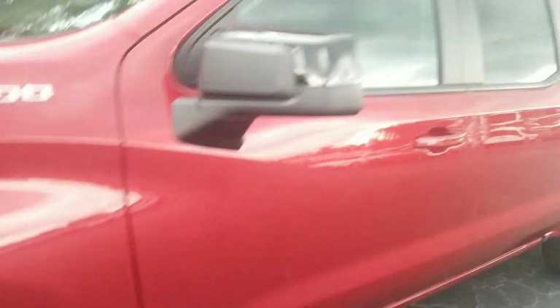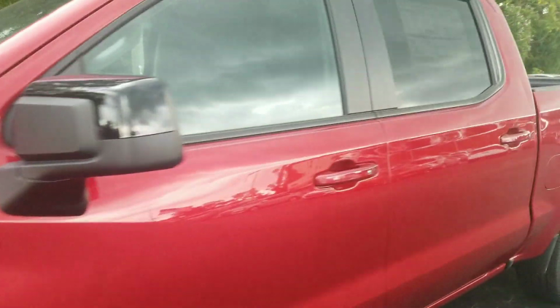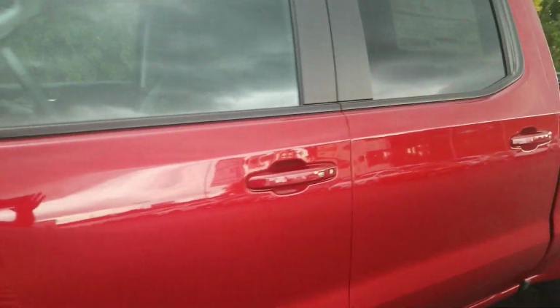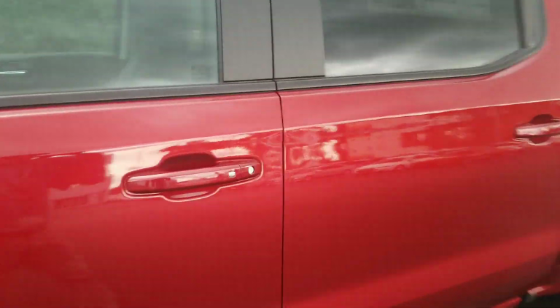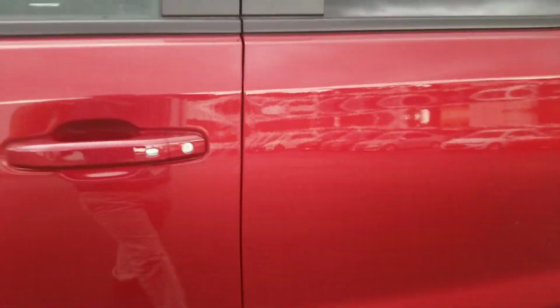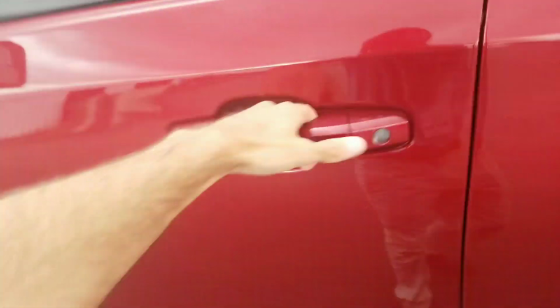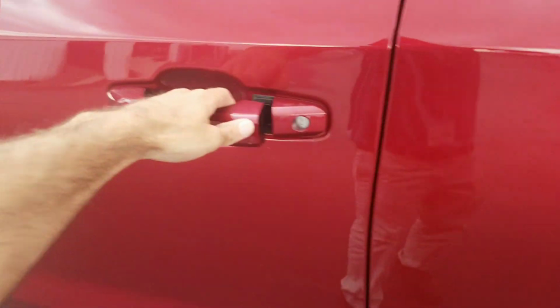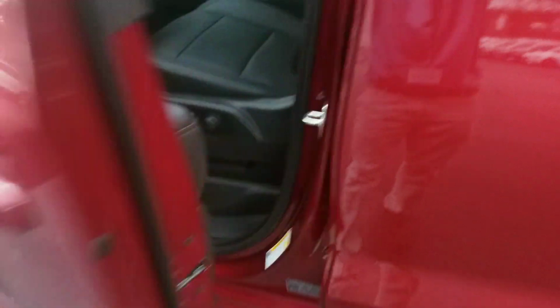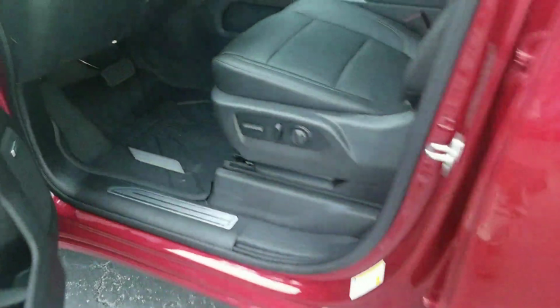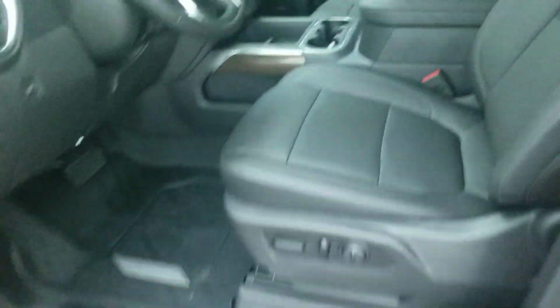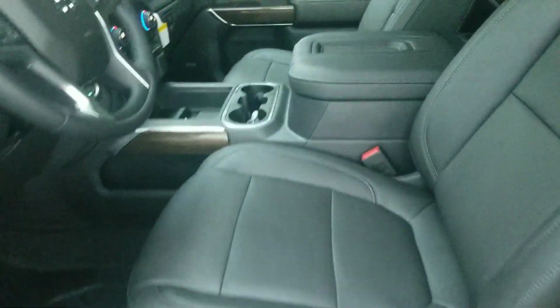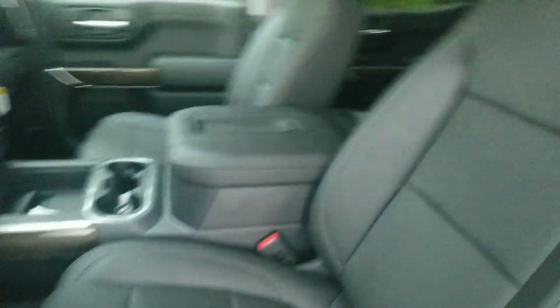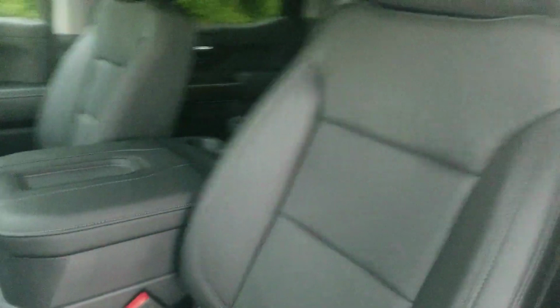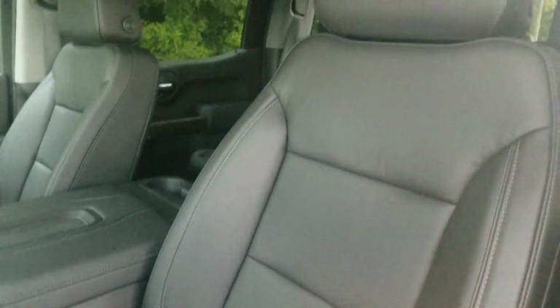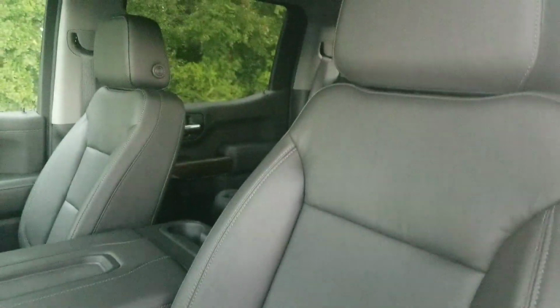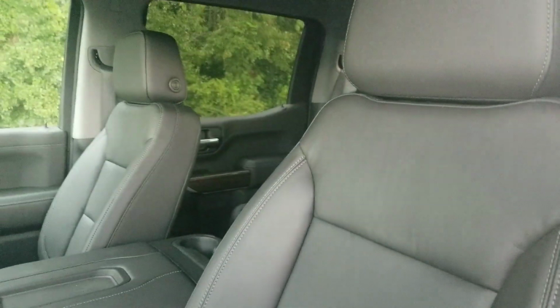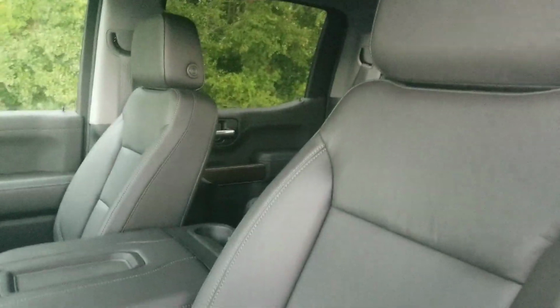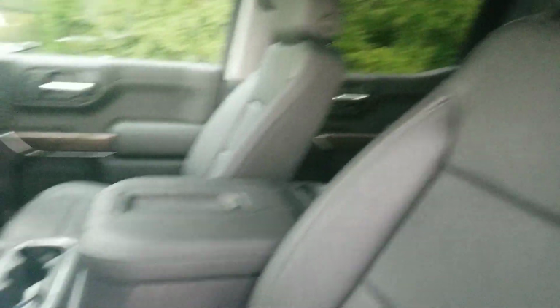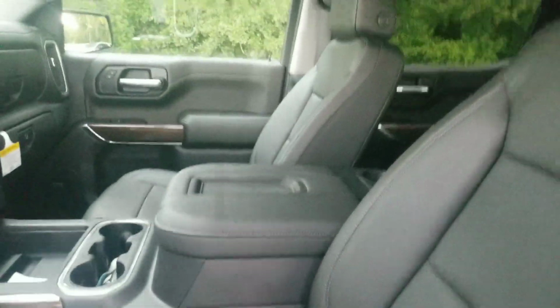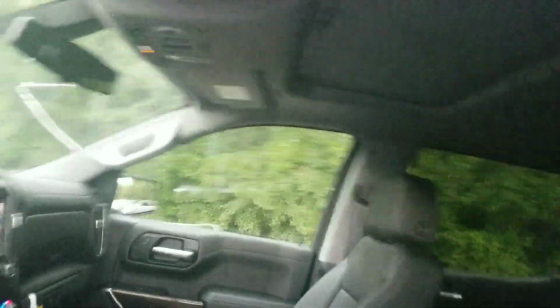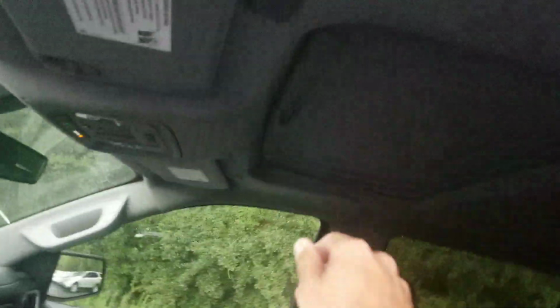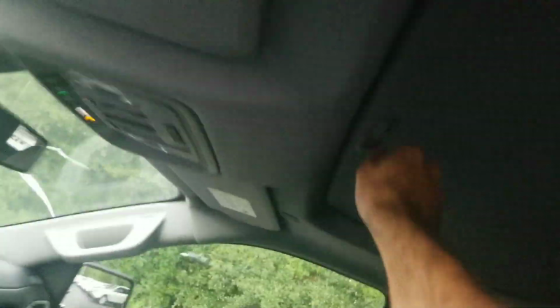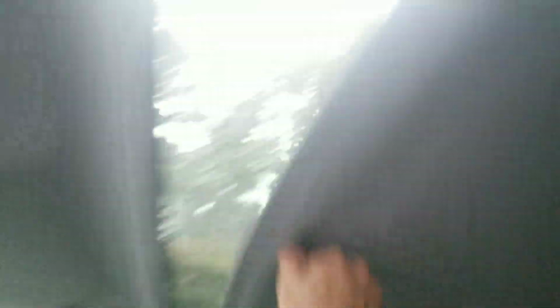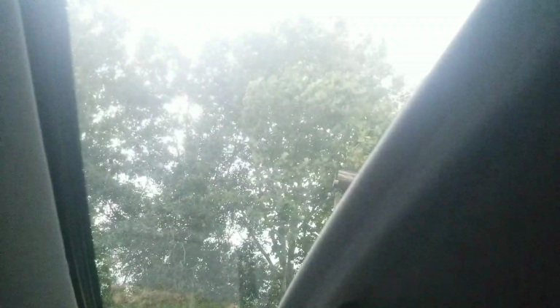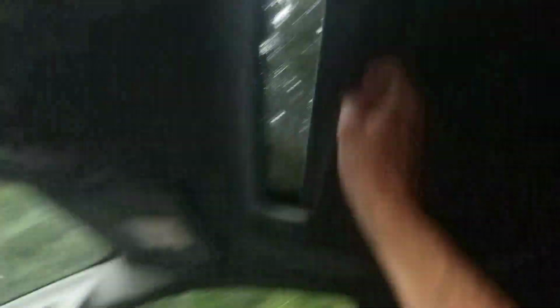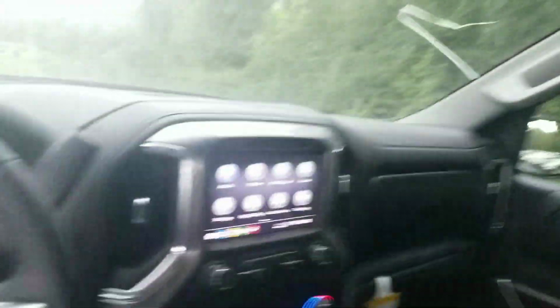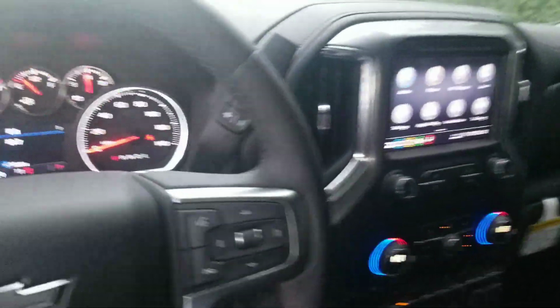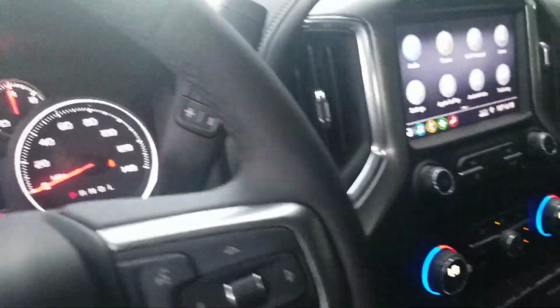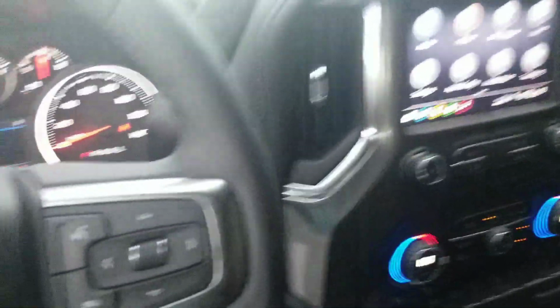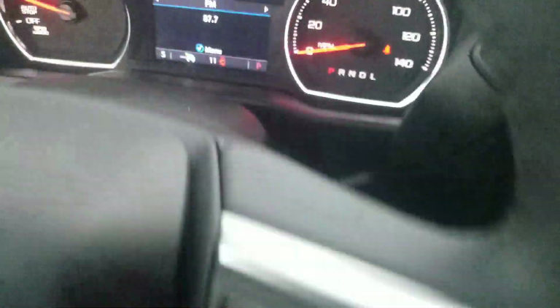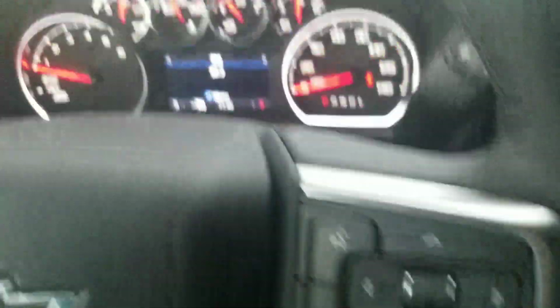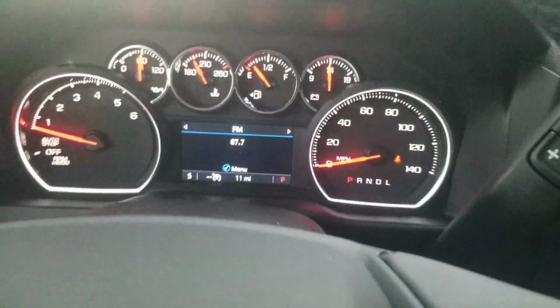This is one good looking truck. You've got keyless entry. Take a look inside right here — it's got your premium black leather seats and it's even got a sunroof up here as well.